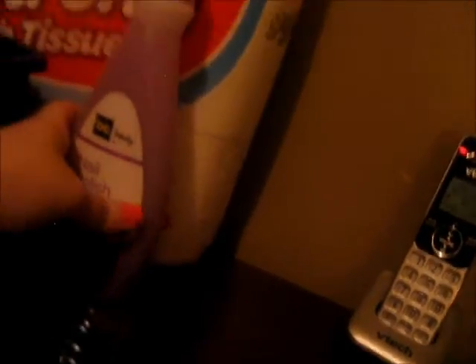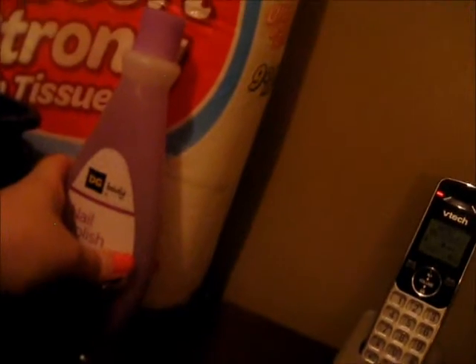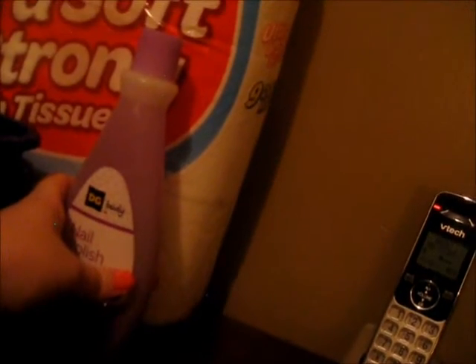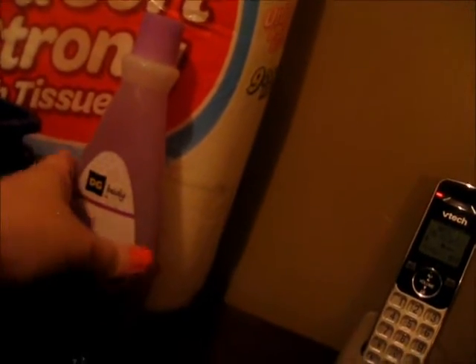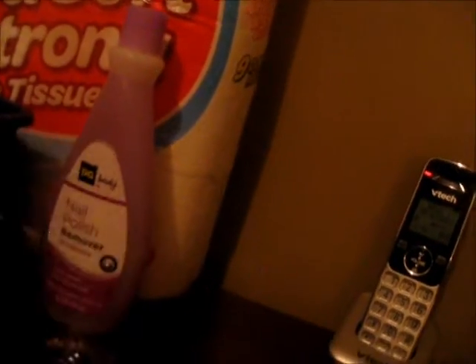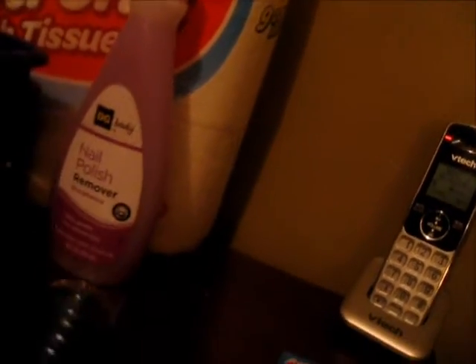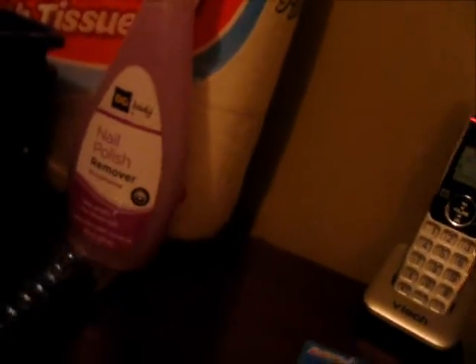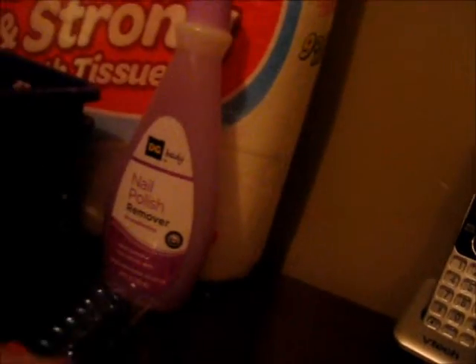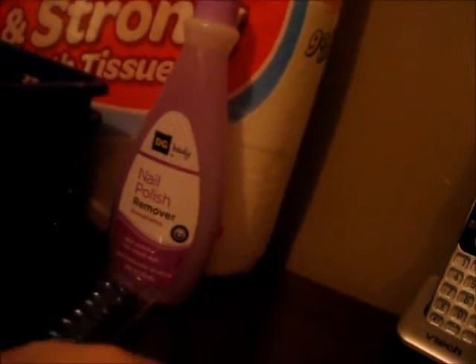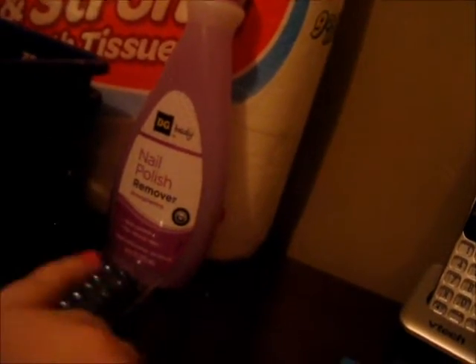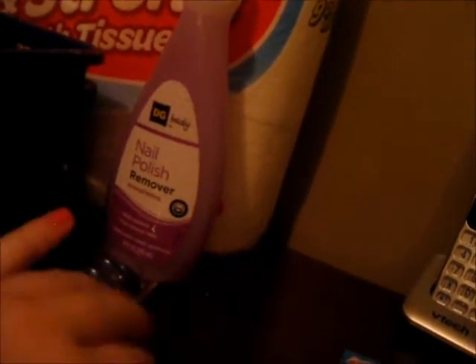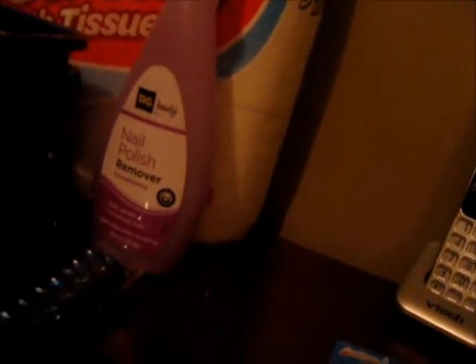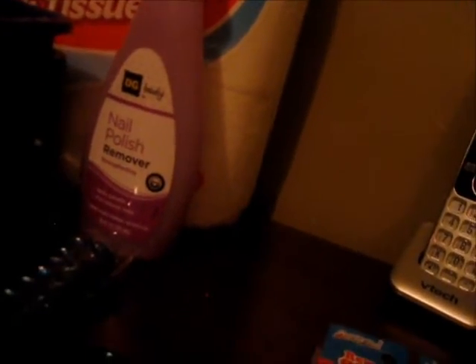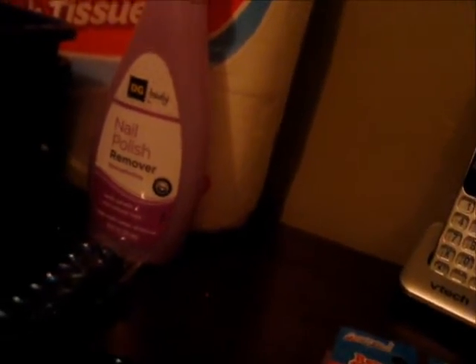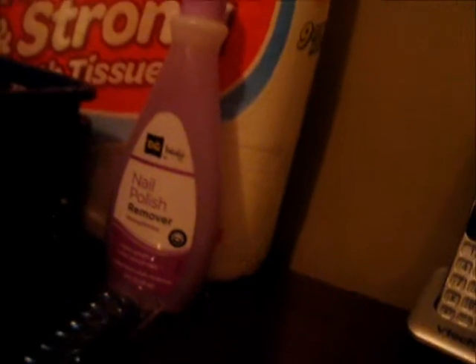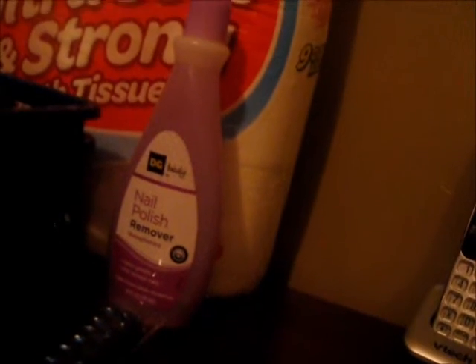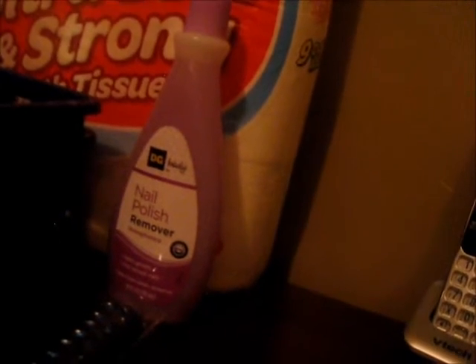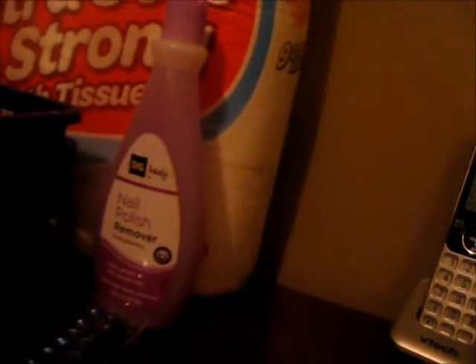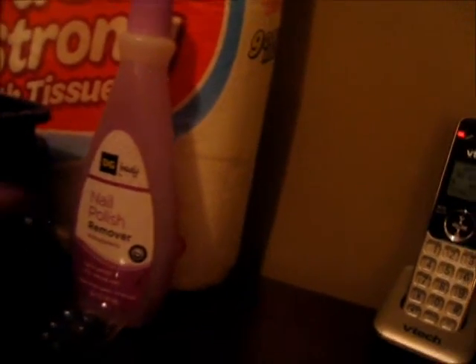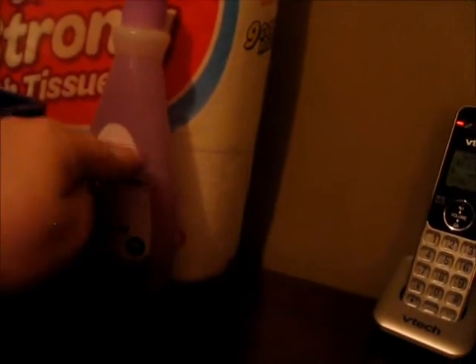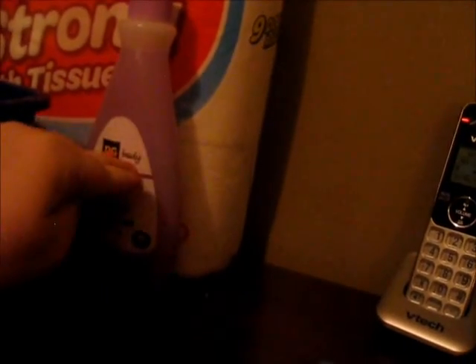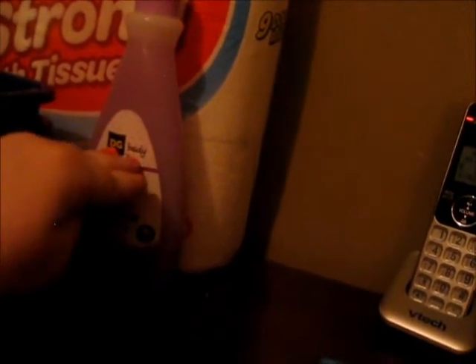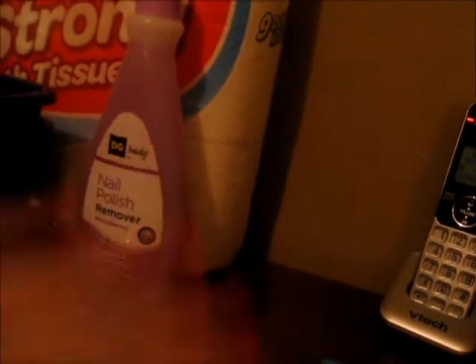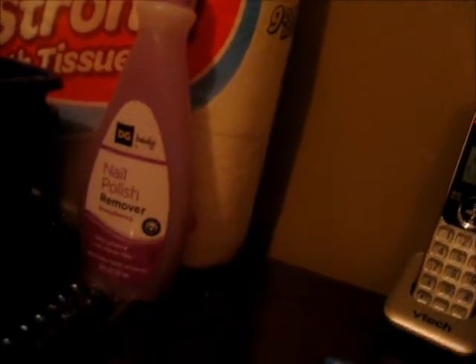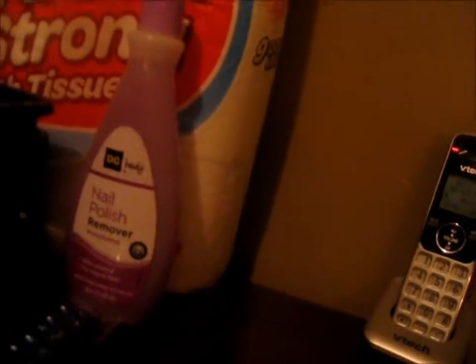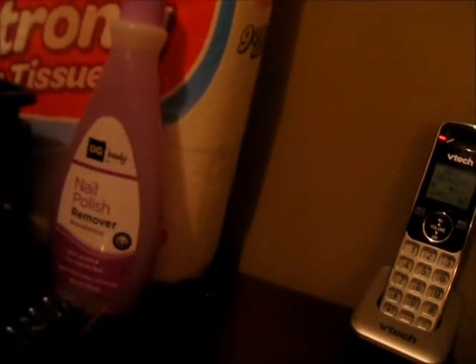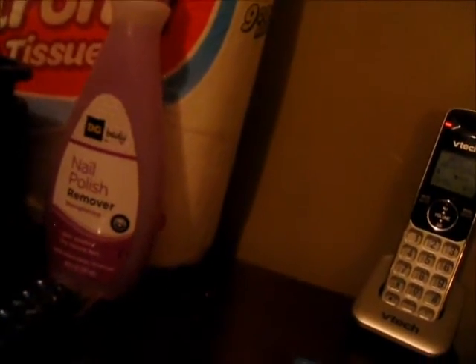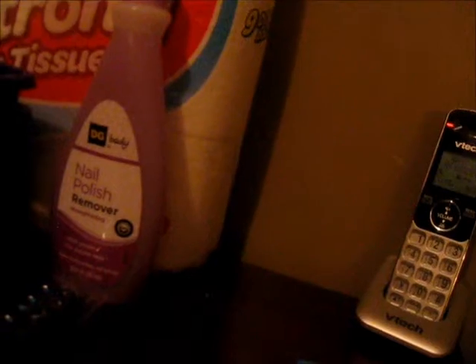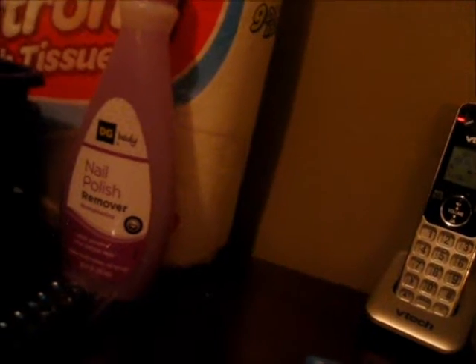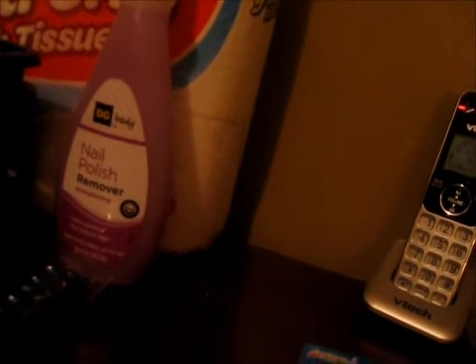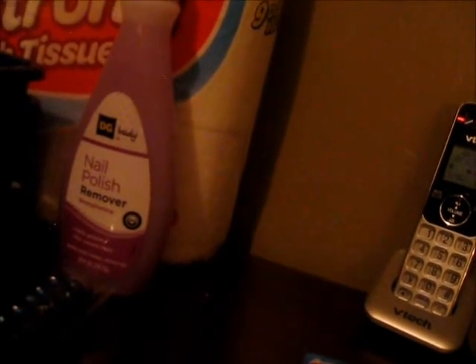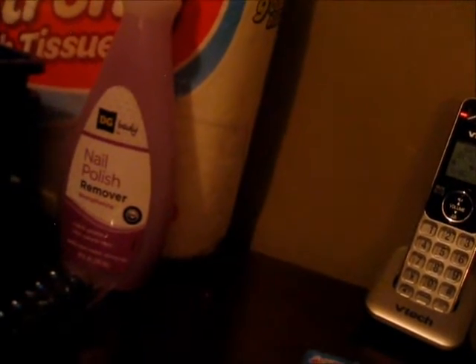I needed nail polish remover mostly because I'm doing some nail videos for Pintober and I ran out of nail polish remover the last time I did my nails. I got that, it was a dollar fifty. It's a better value than the smaller bottle that's just a dollar.